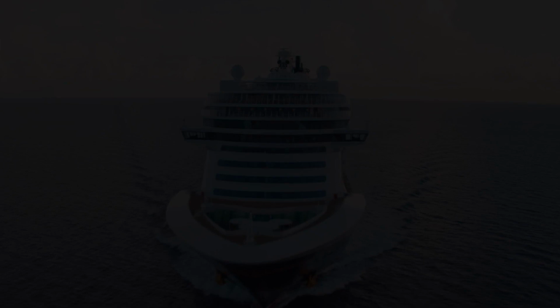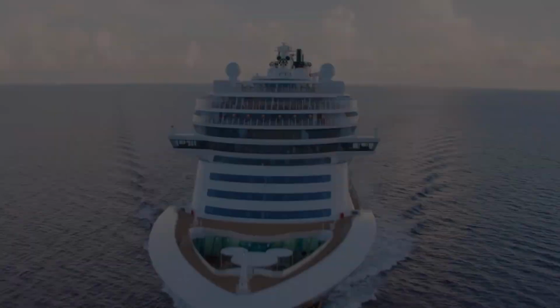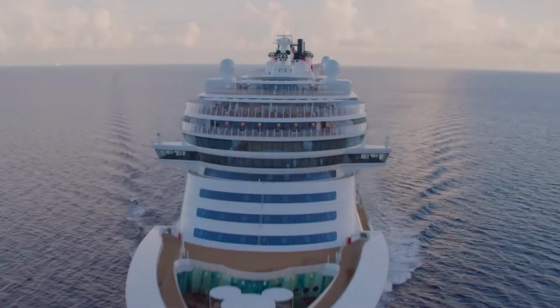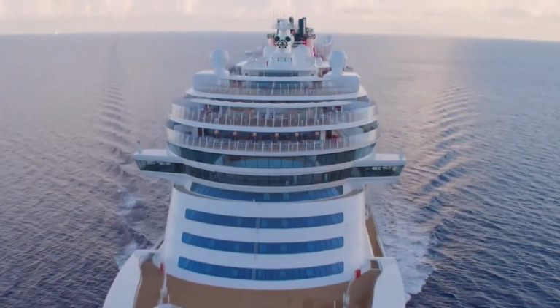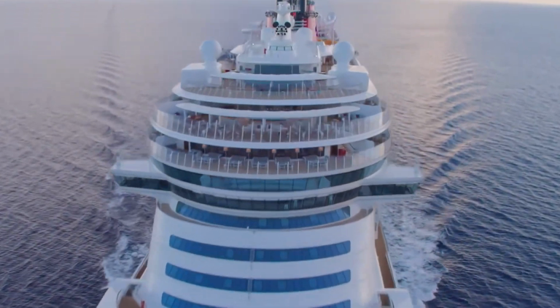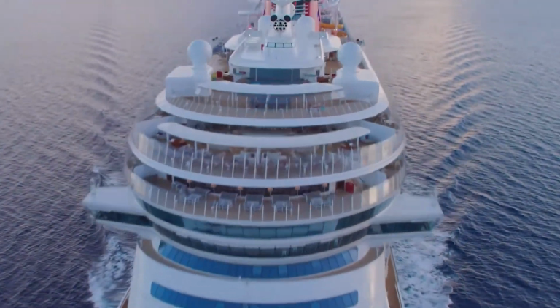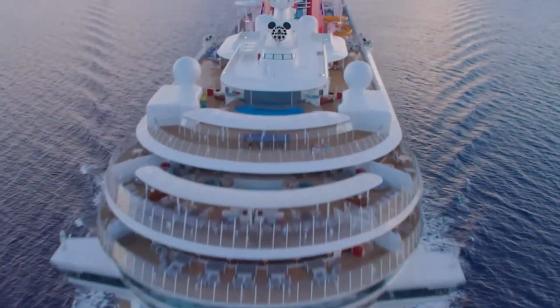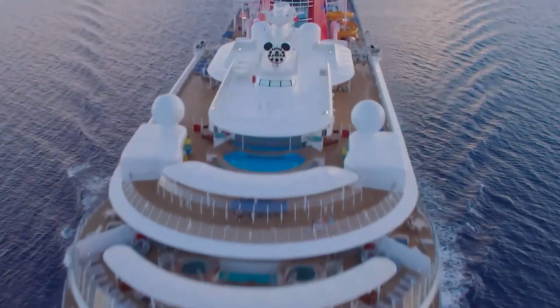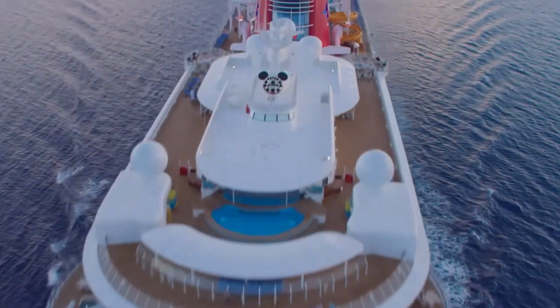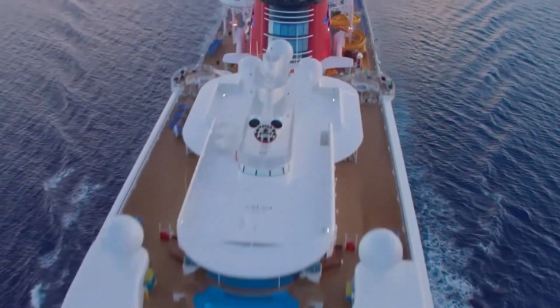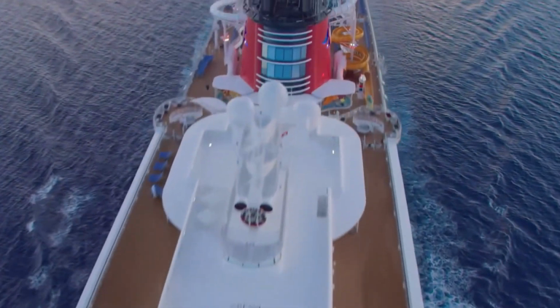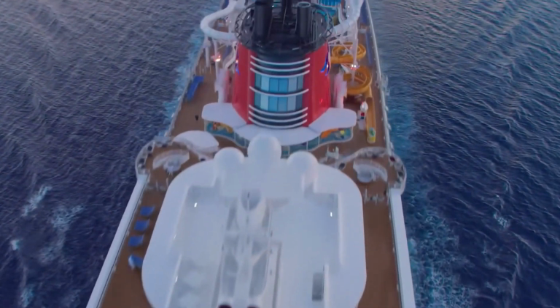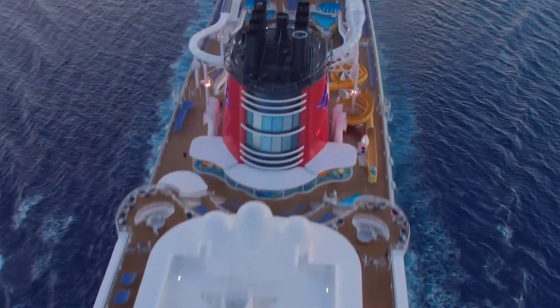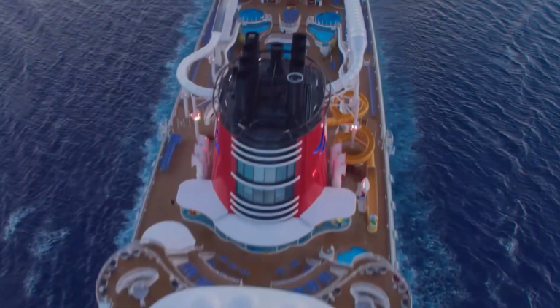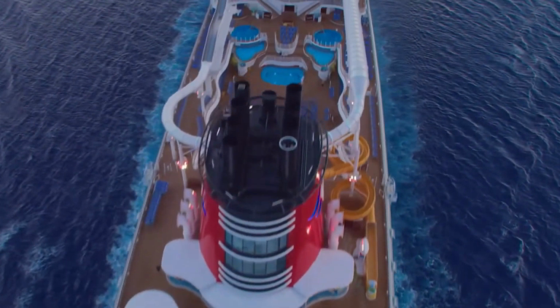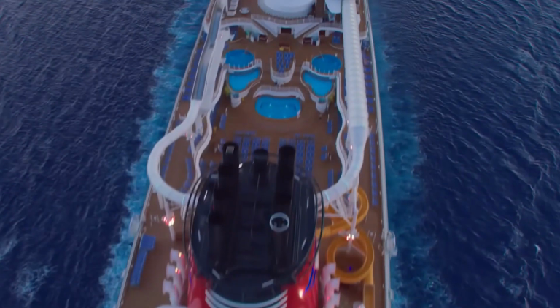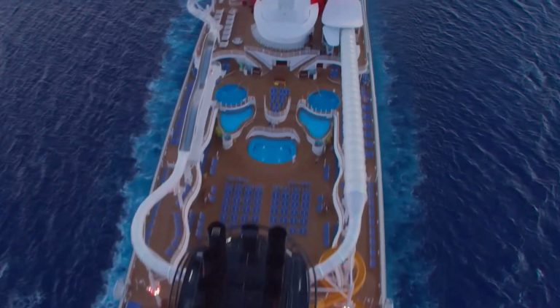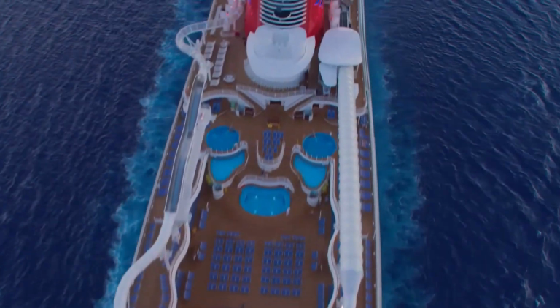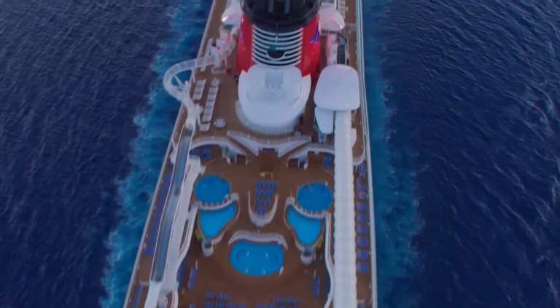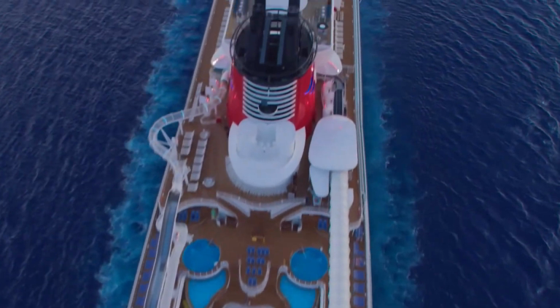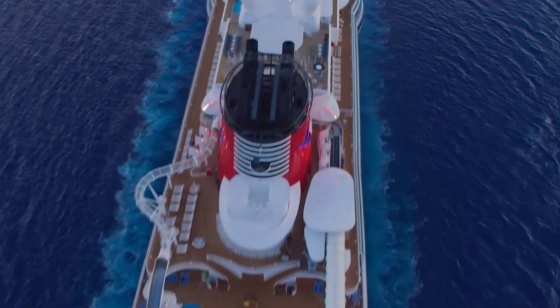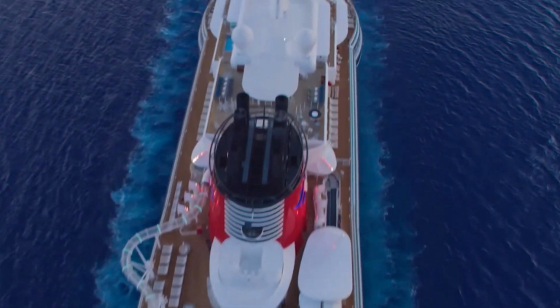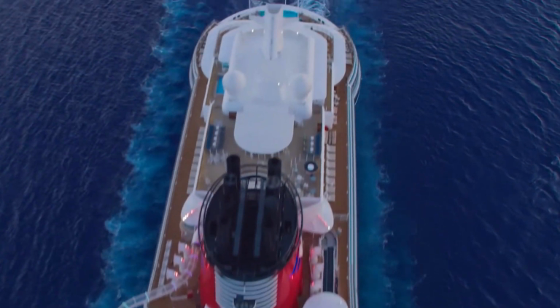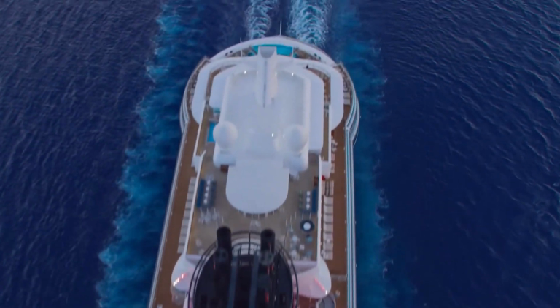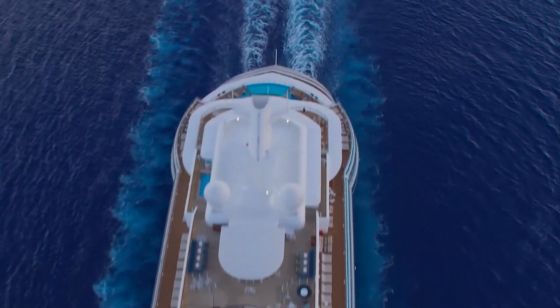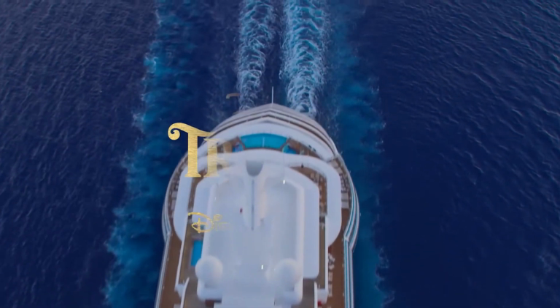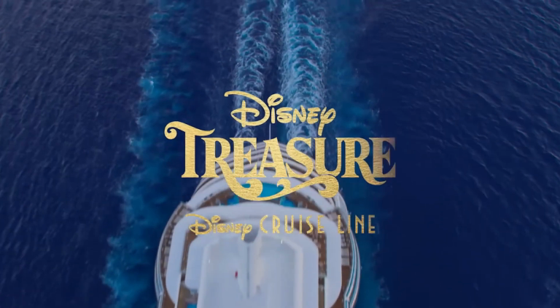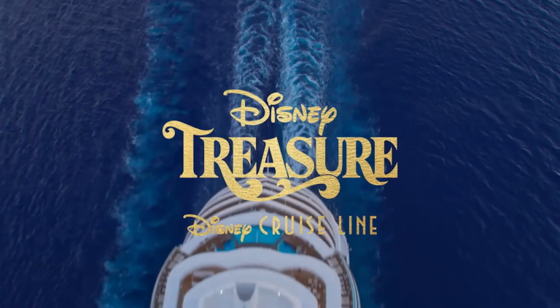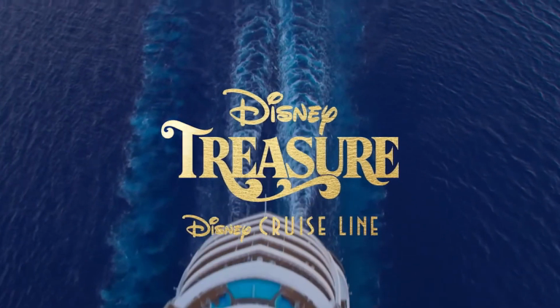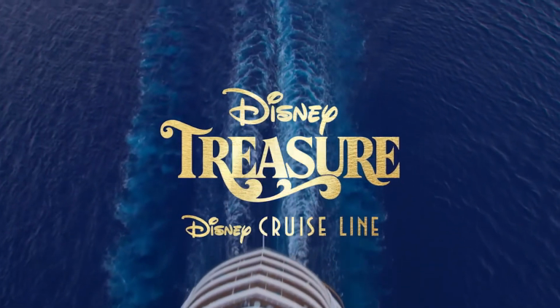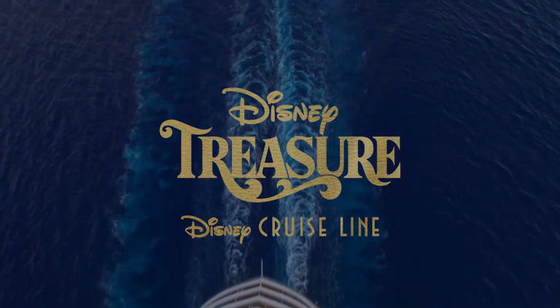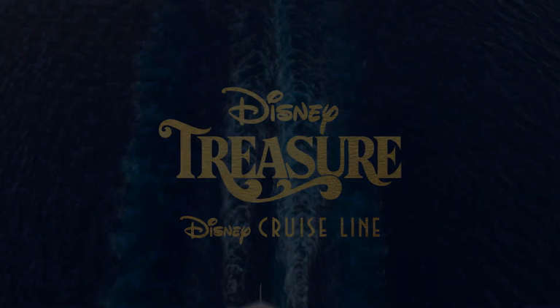You cannot deny it — Disney Cruise Line has shared some epic new stuff with us over the past weeks, first with Unlocking the Treasure, then Destination D23, and I'm here to tell you what's new.